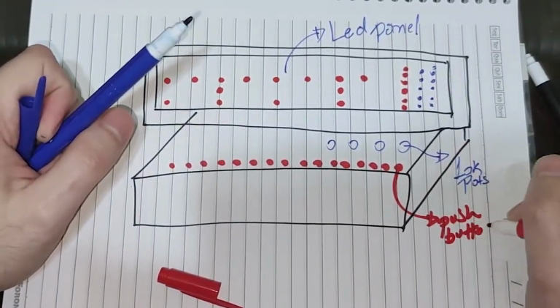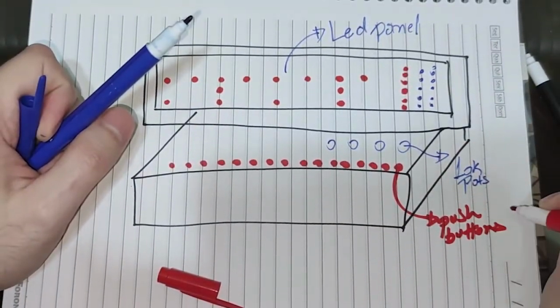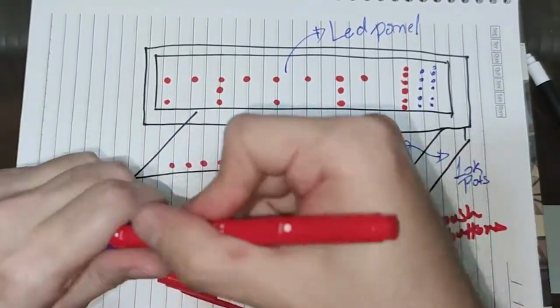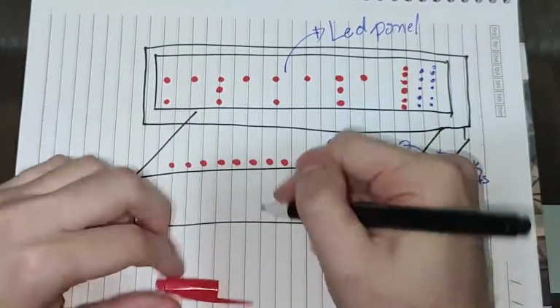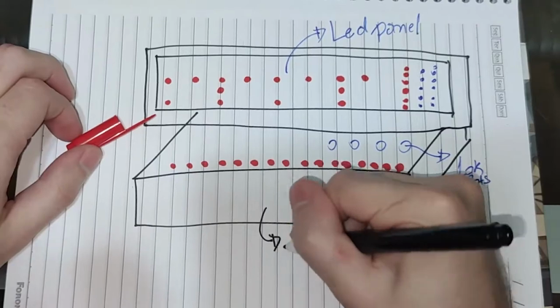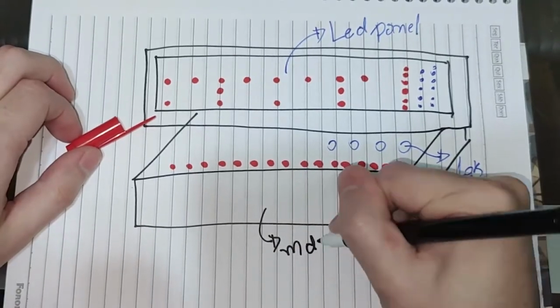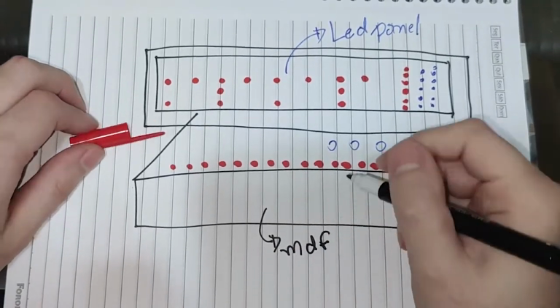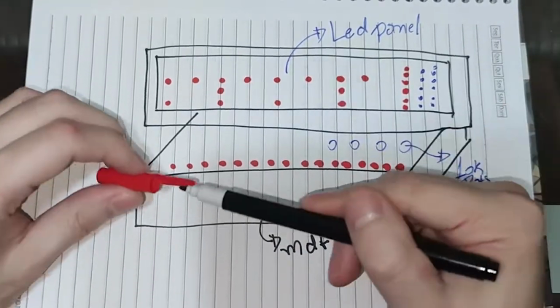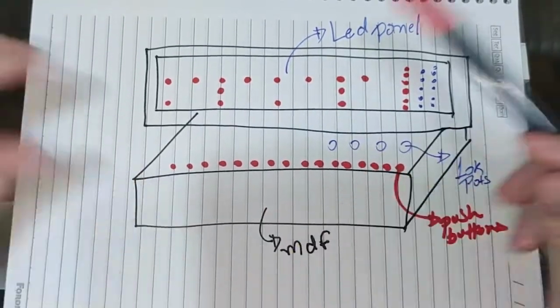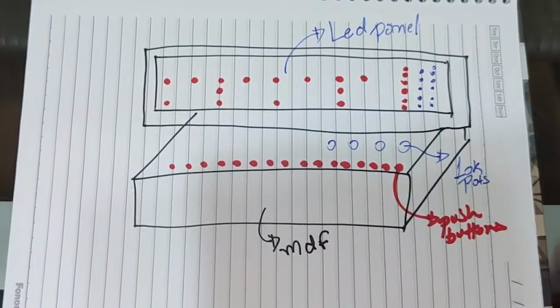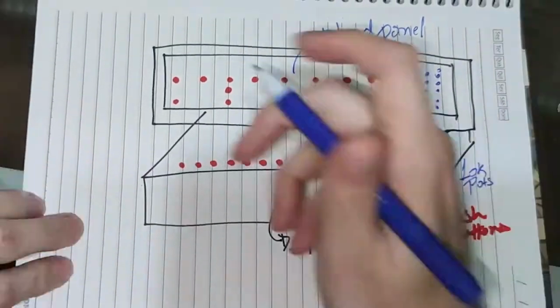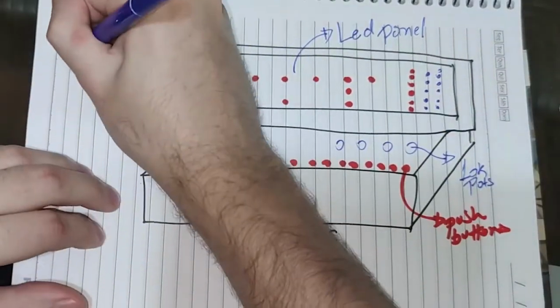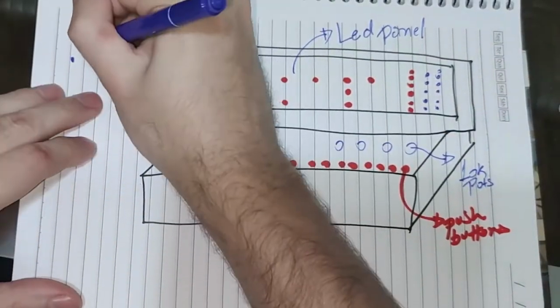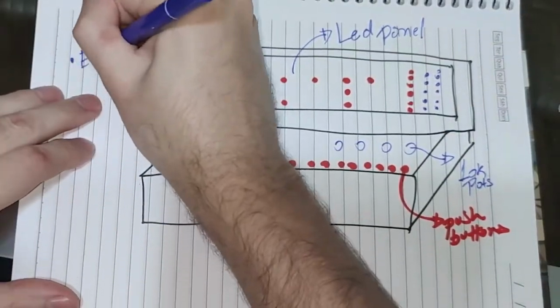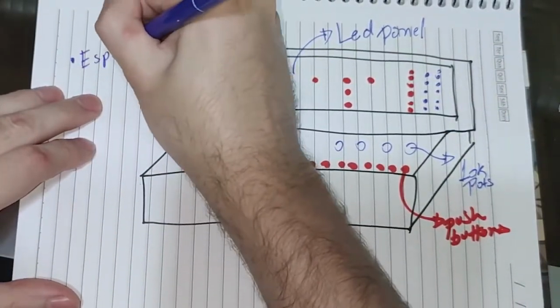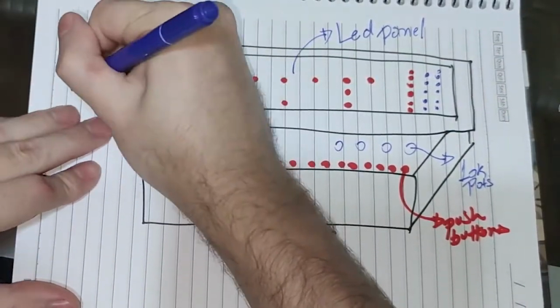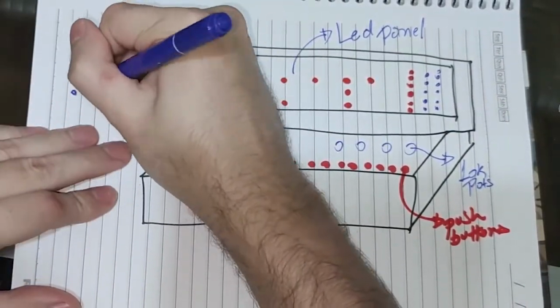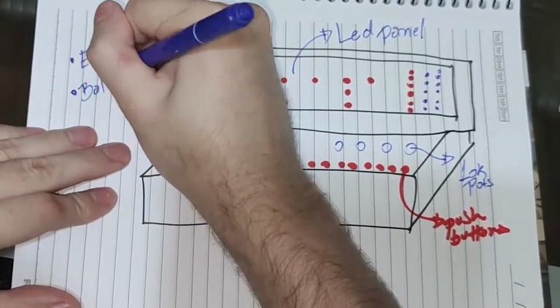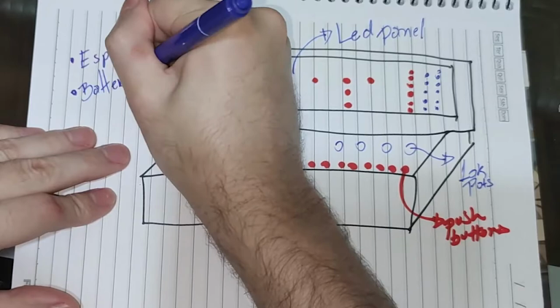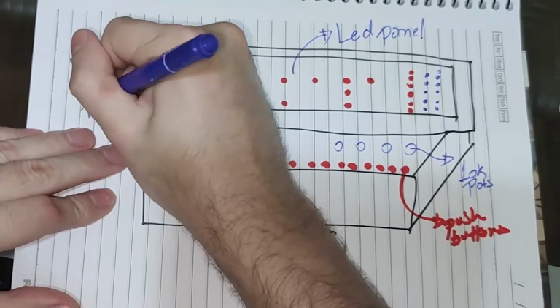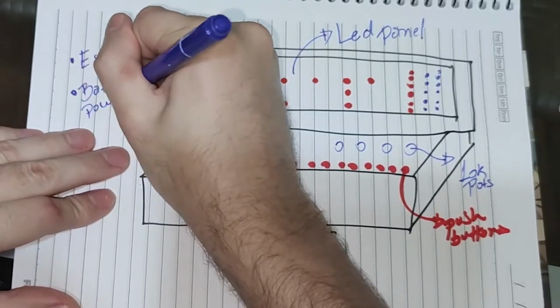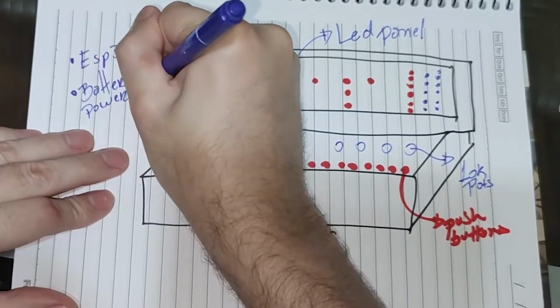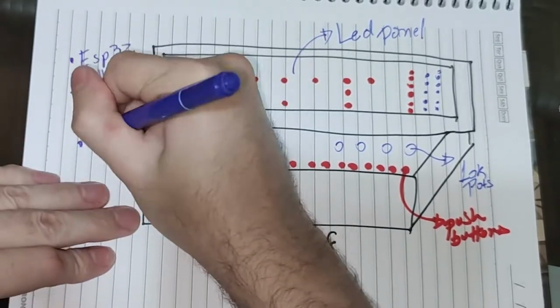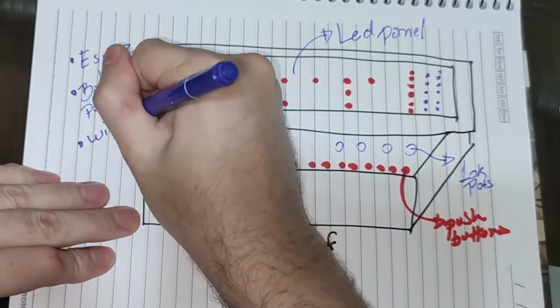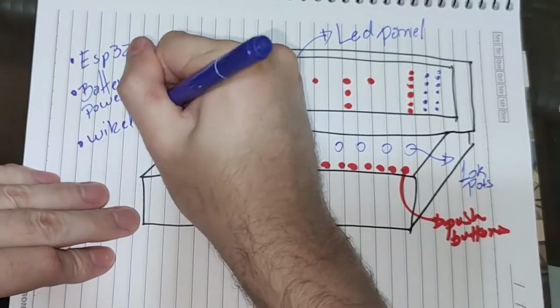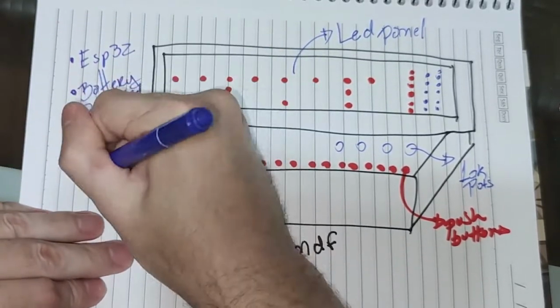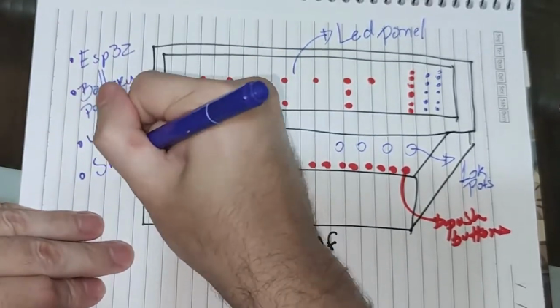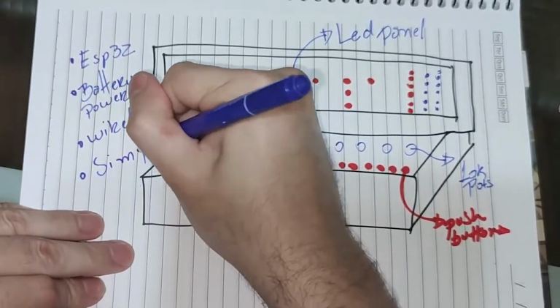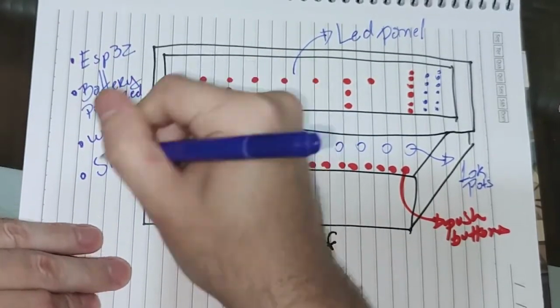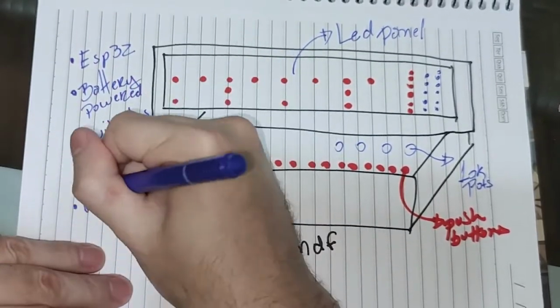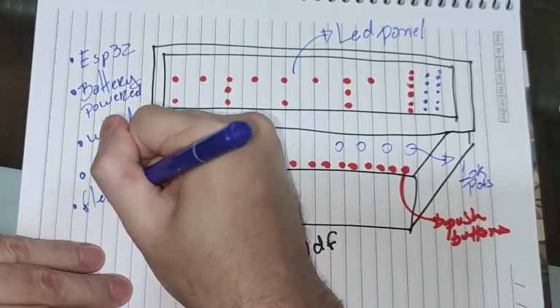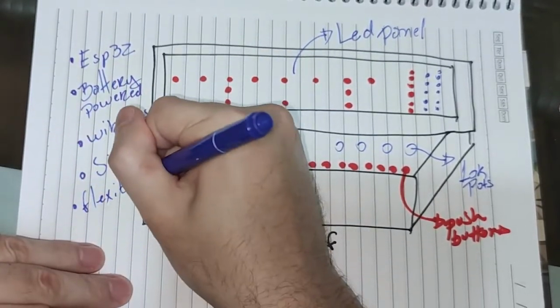An MDF box will serve as housing for the components. This sequencer will be ESP32-based, battery powered, wireless, and it's gonna be designed to be simple and flexible.